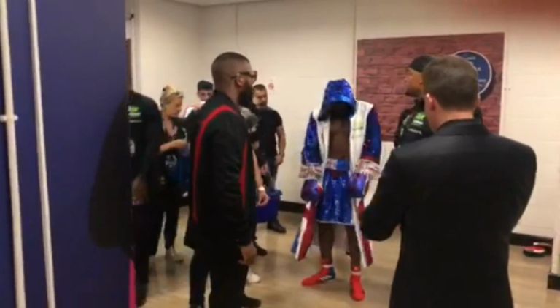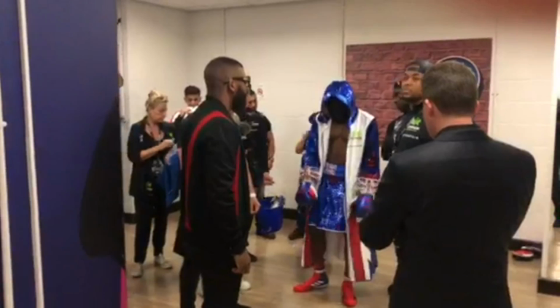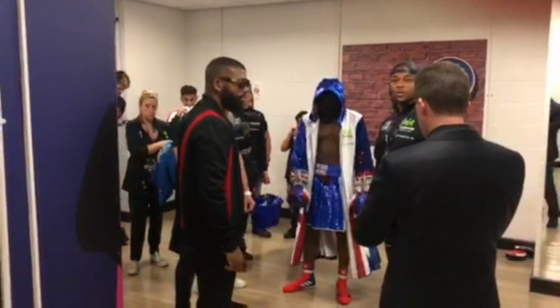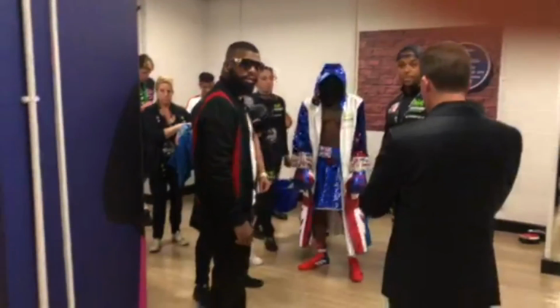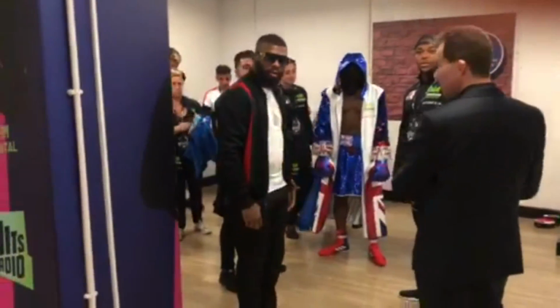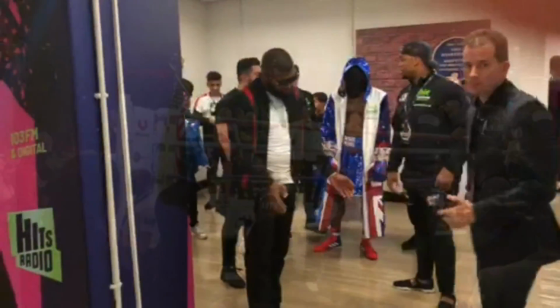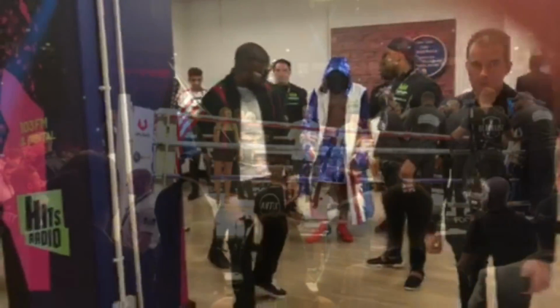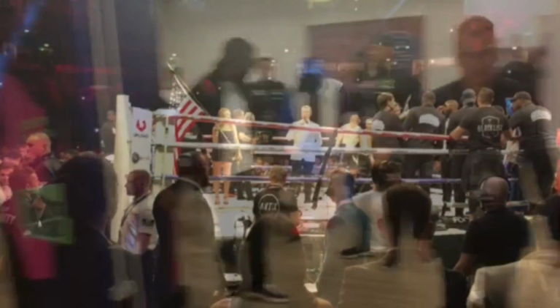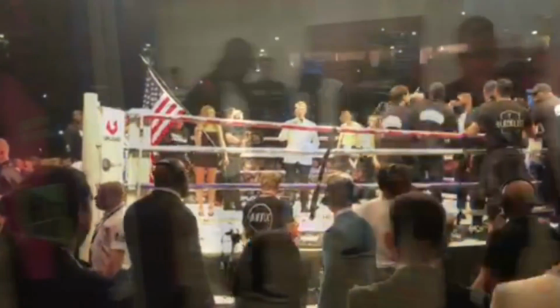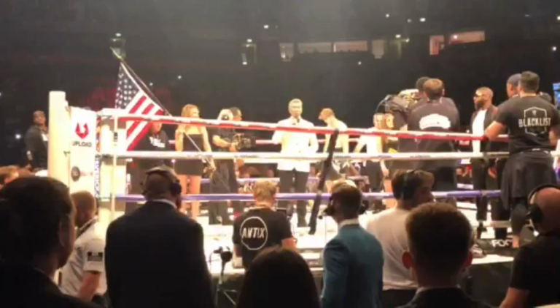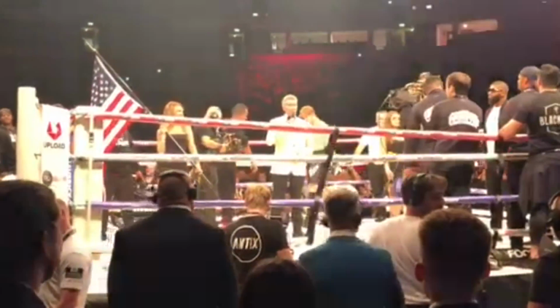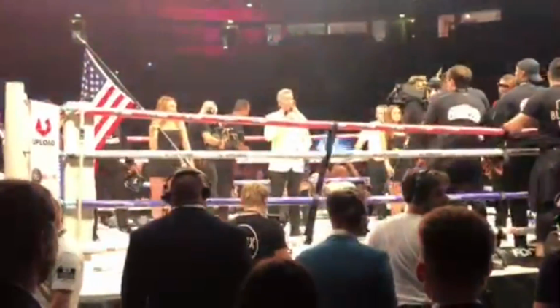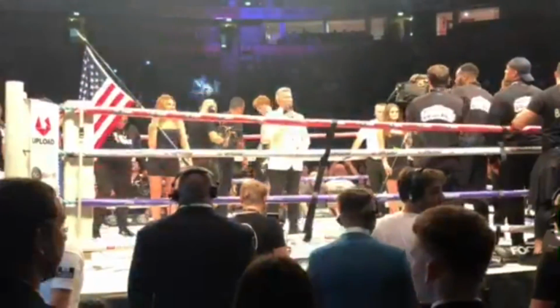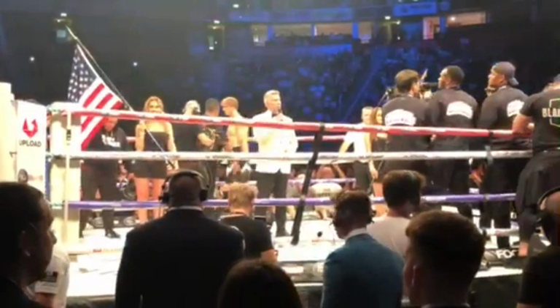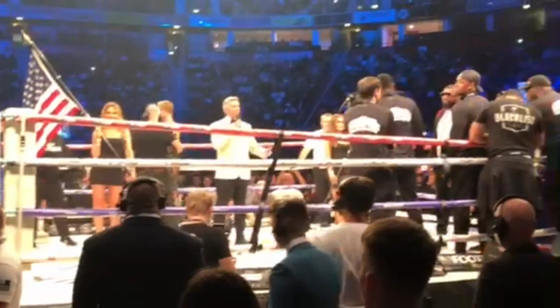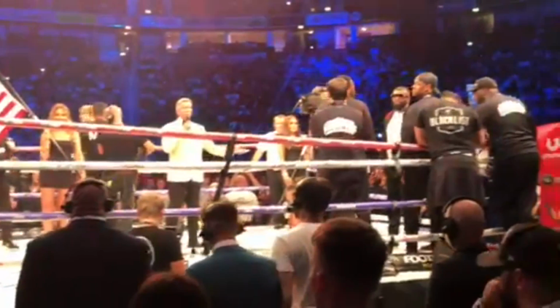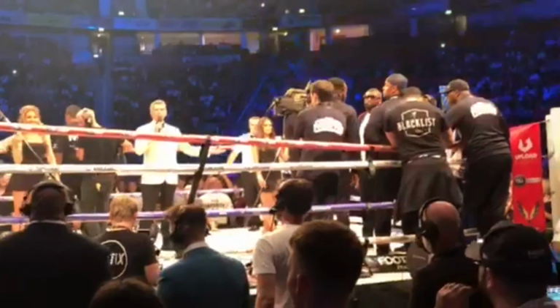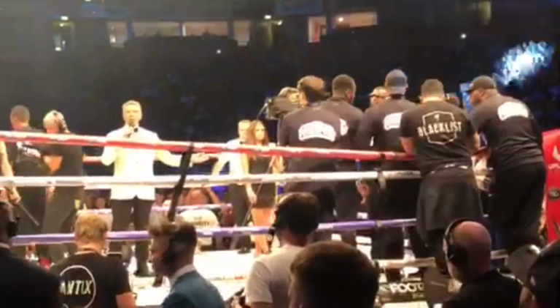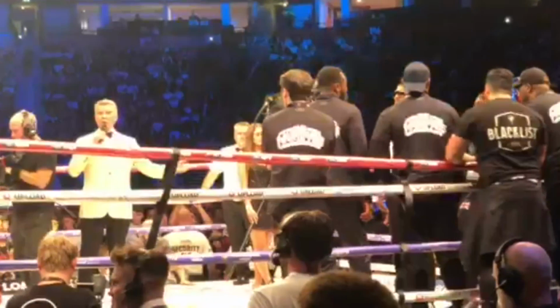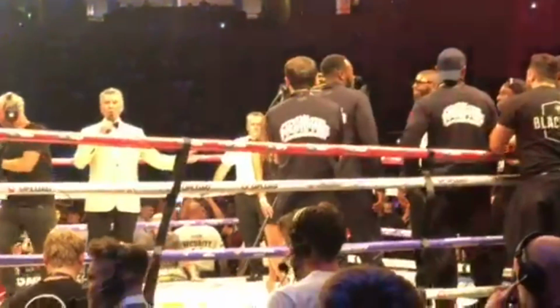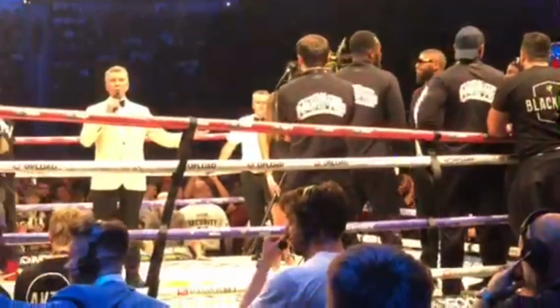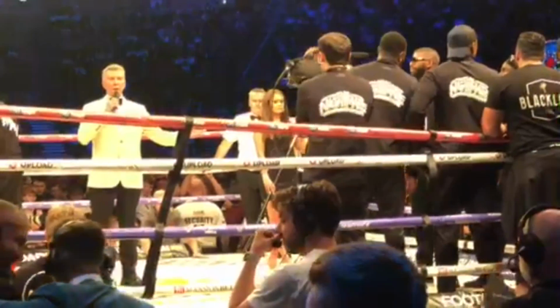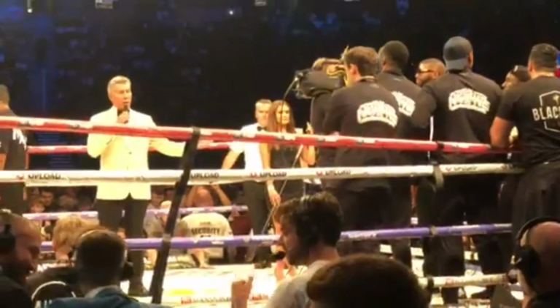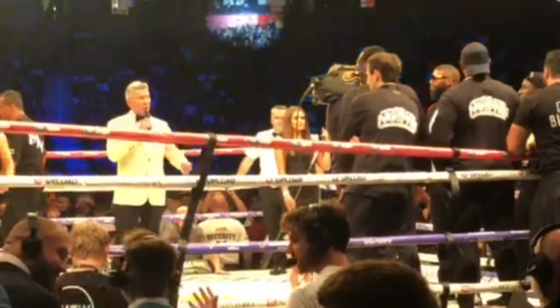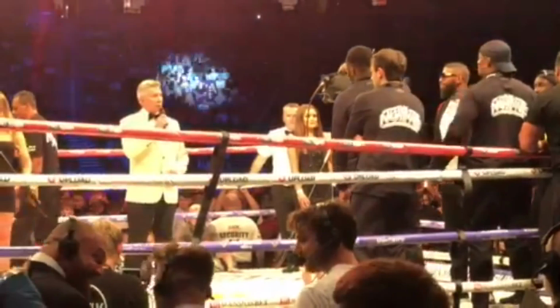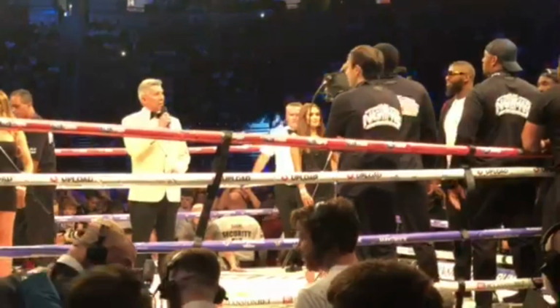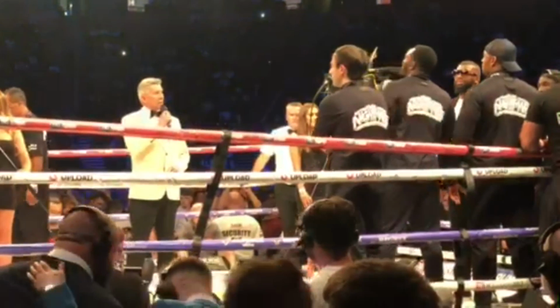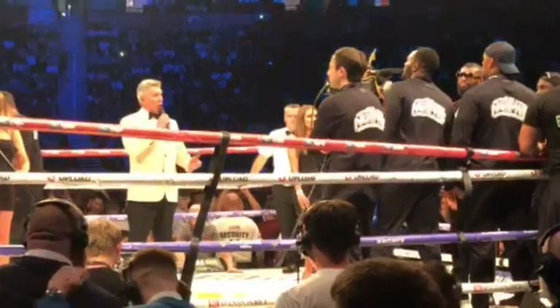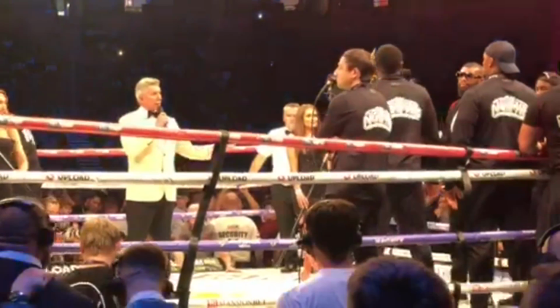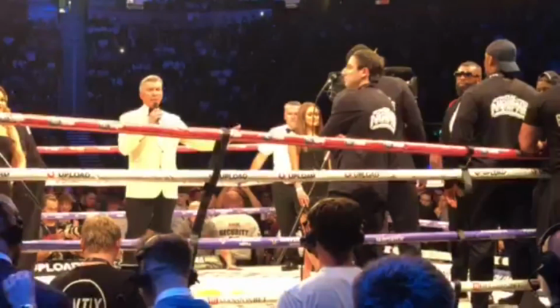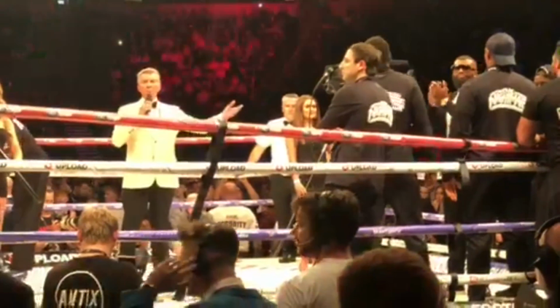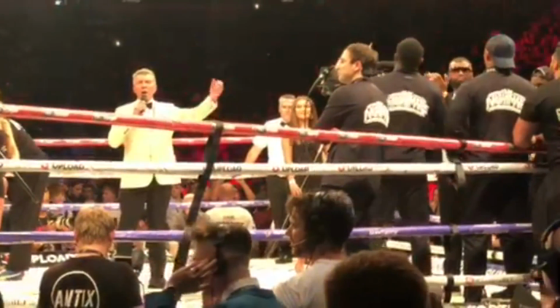Ready? Yes, of course! For the thousands in attendance and the millions watching around the world on YouTube, ladies and gentlemen, let's get ready to rumble!